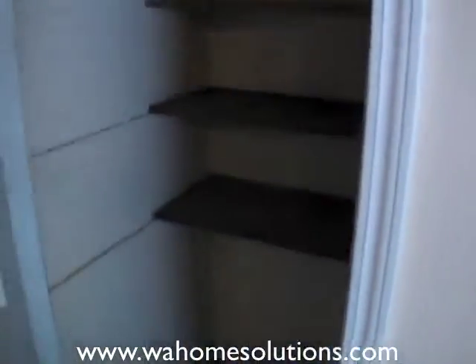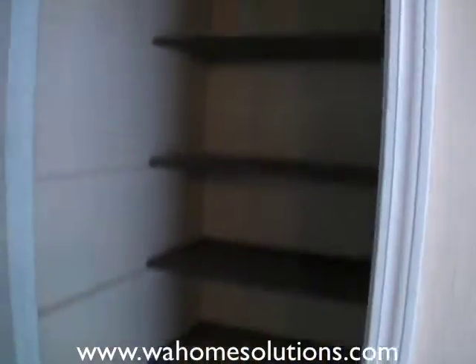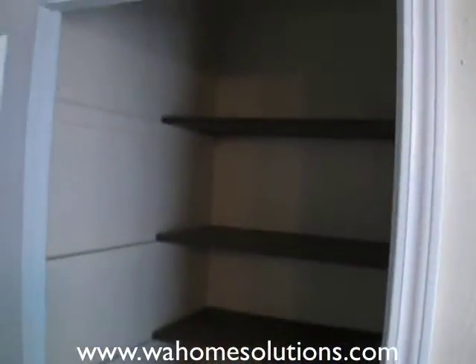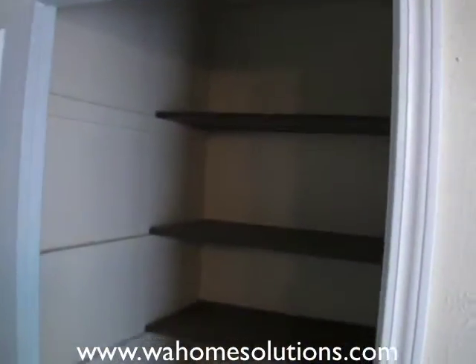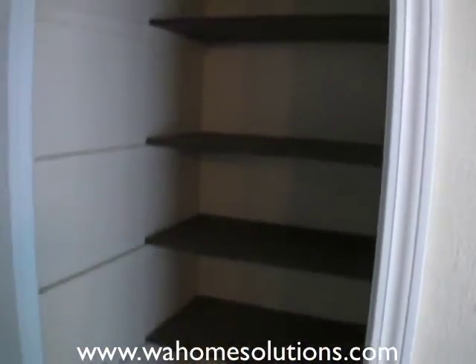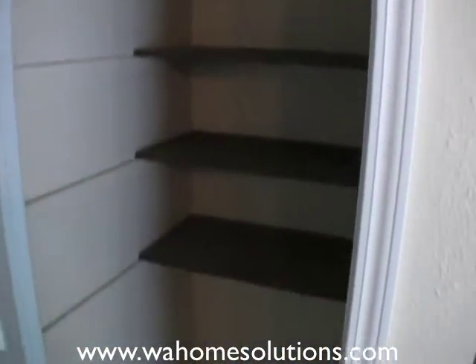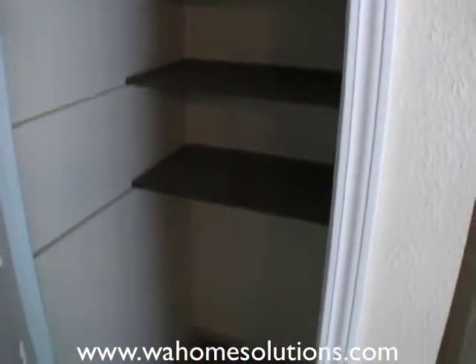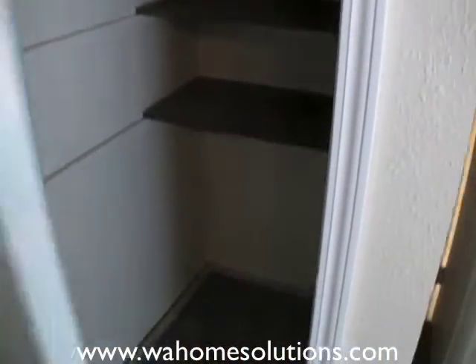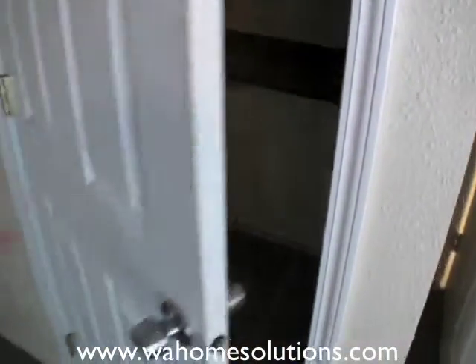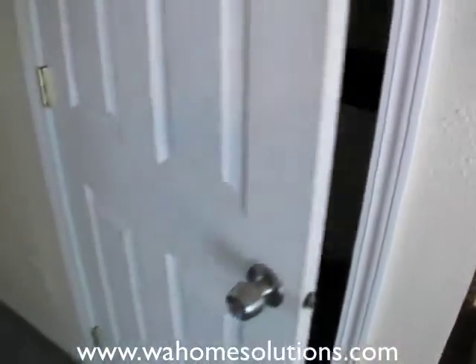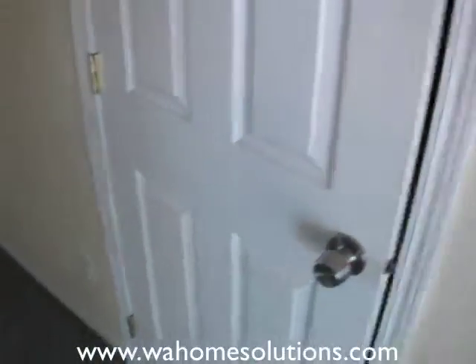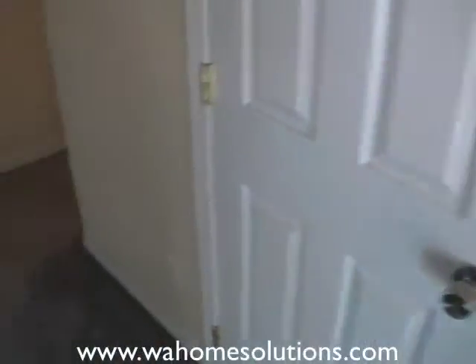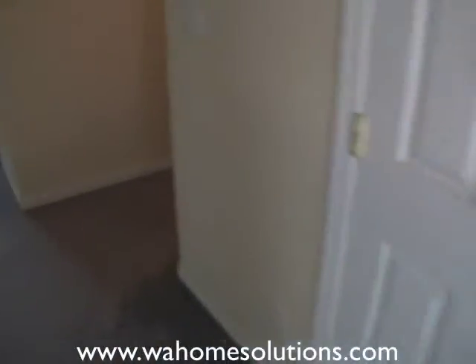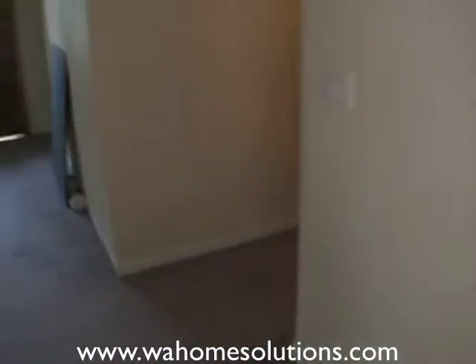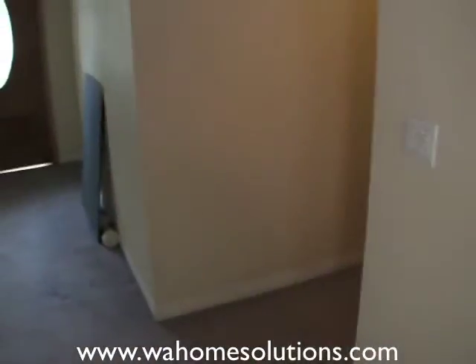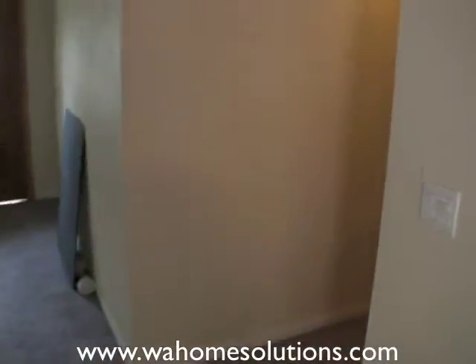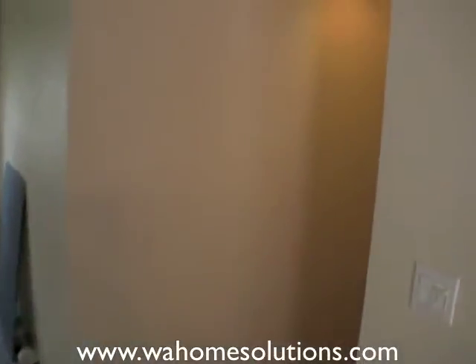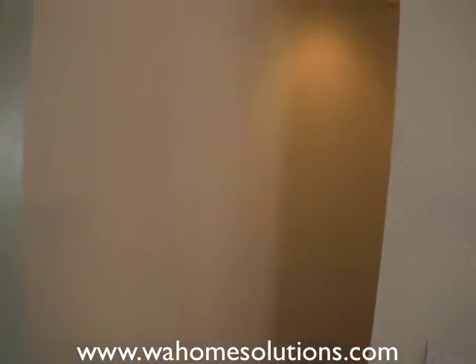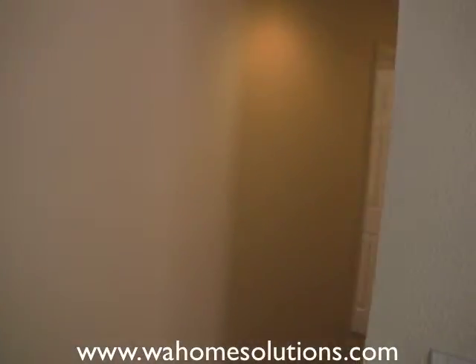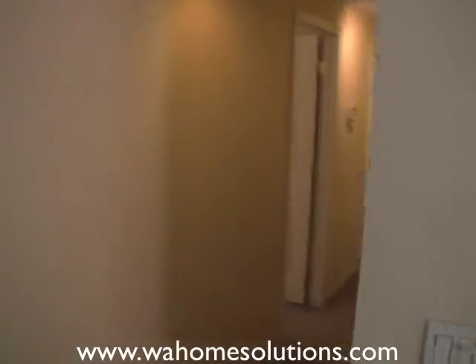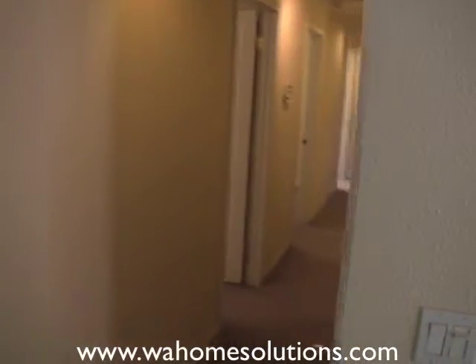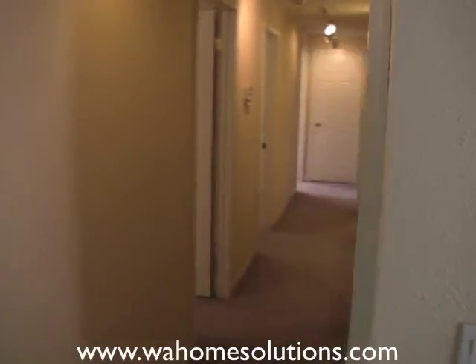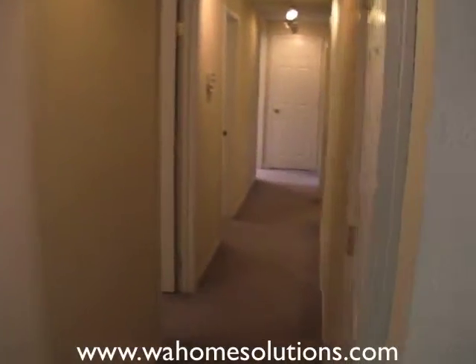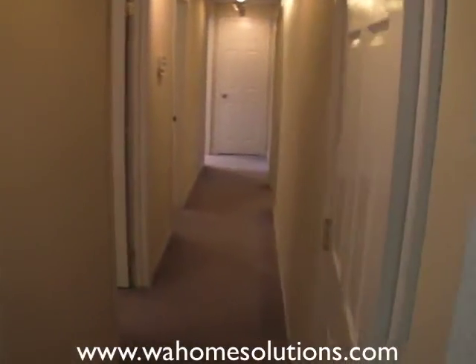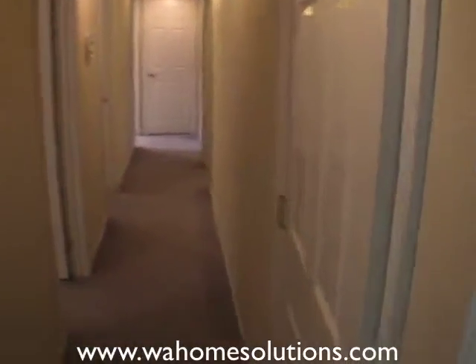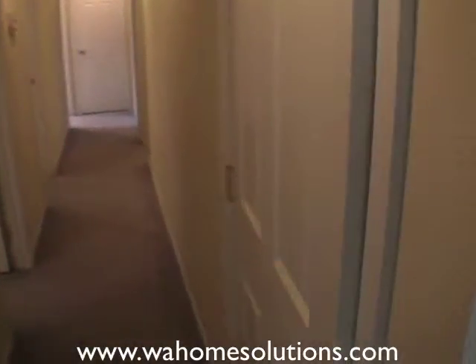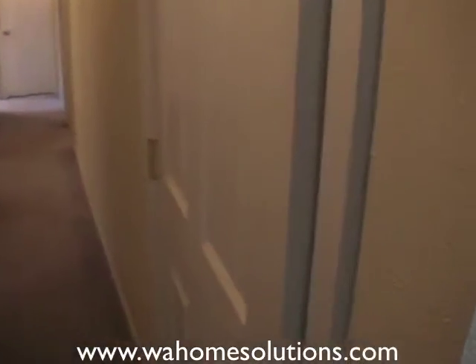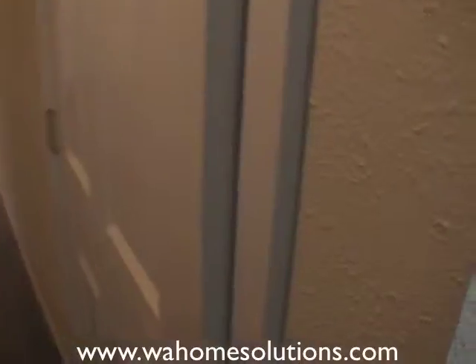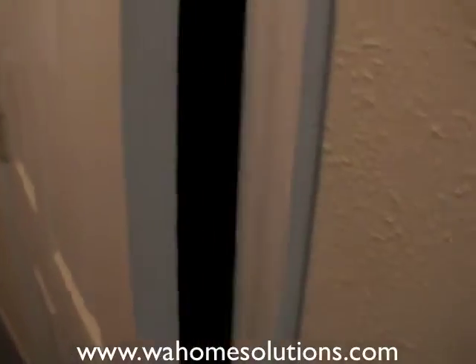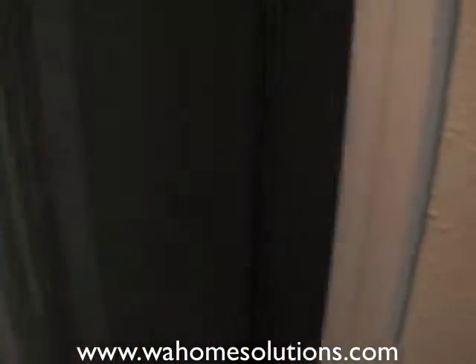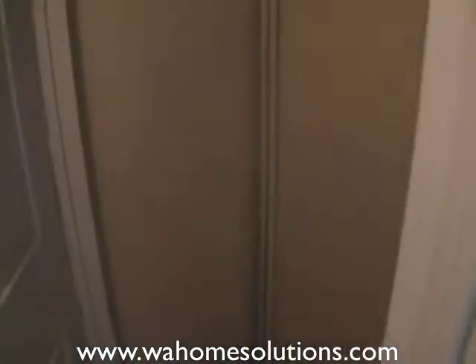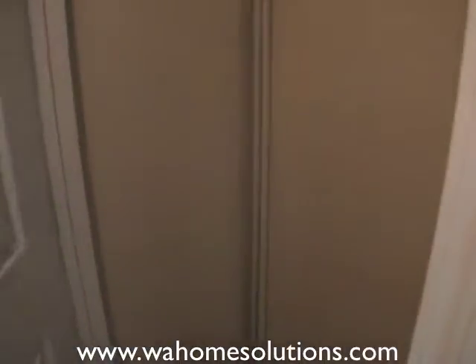Here's one of your storage closets. Entering the hallway, we've got another coat closet here.